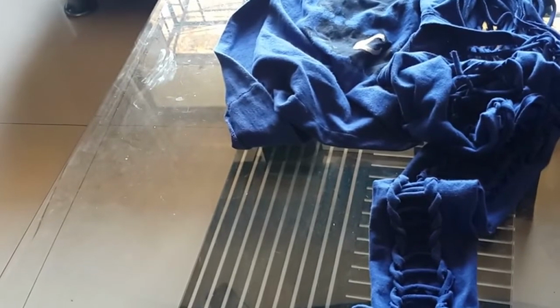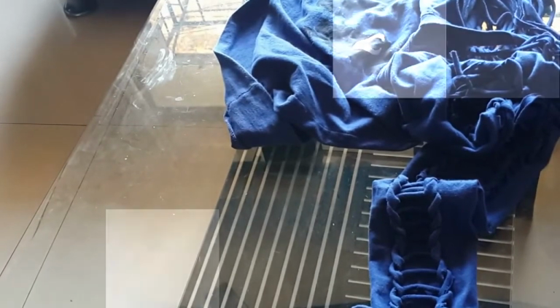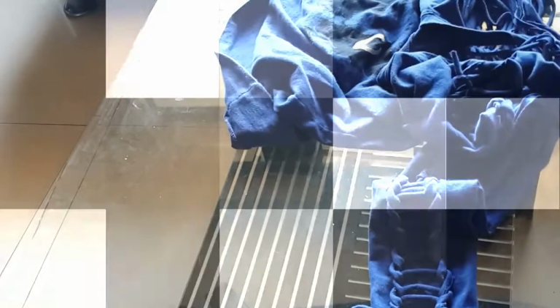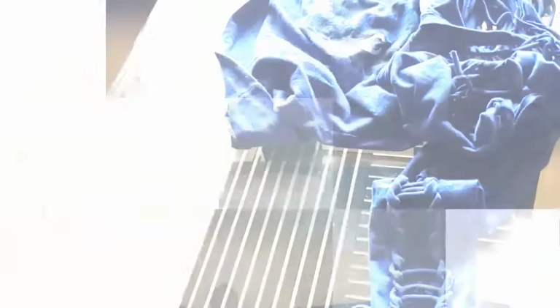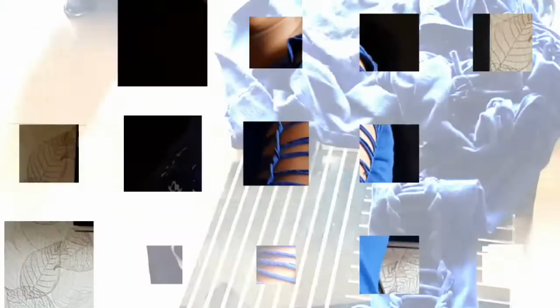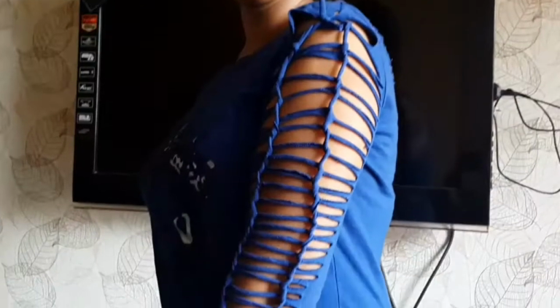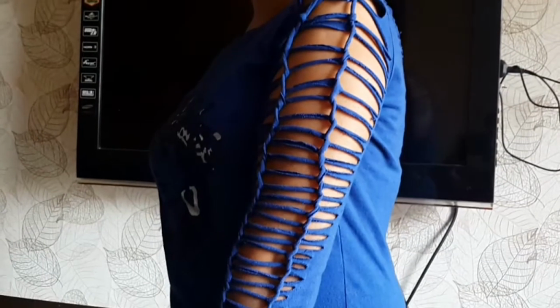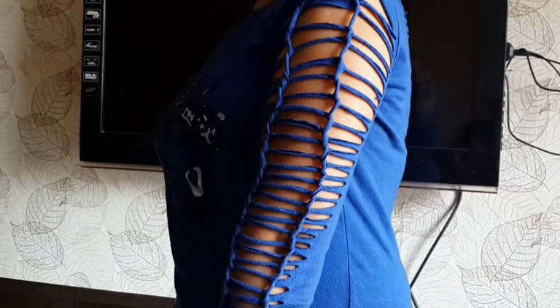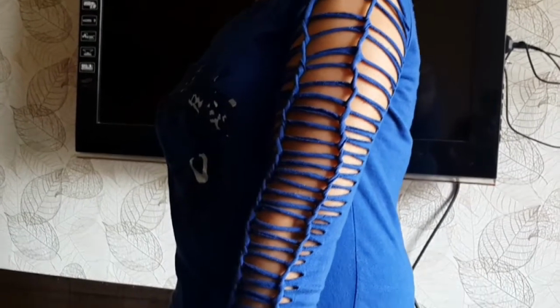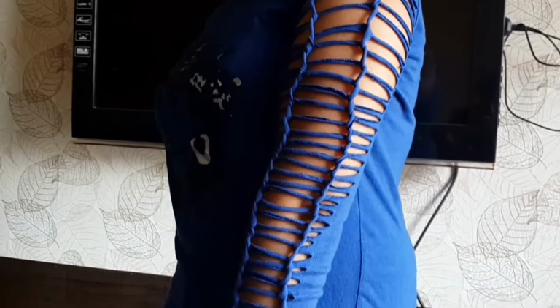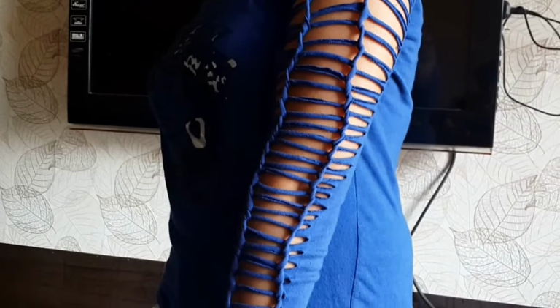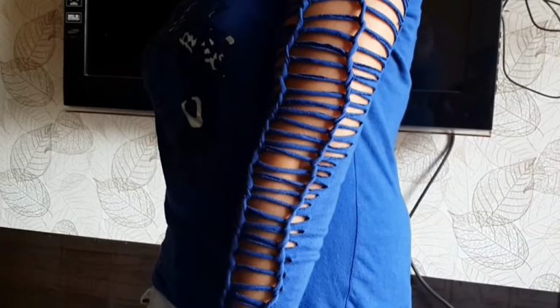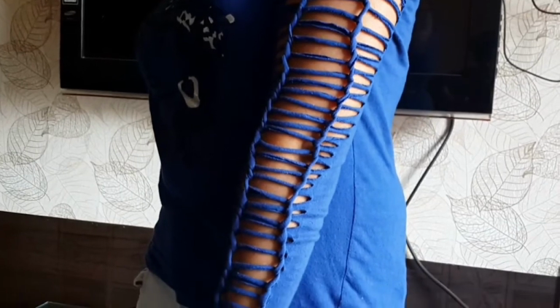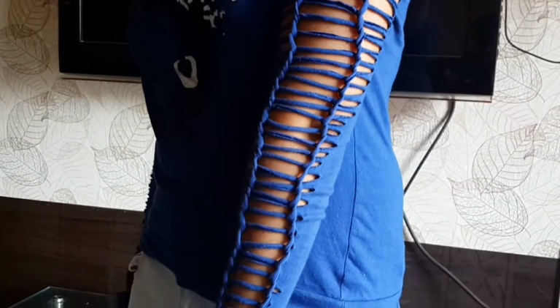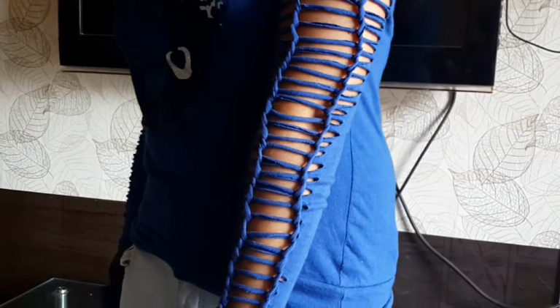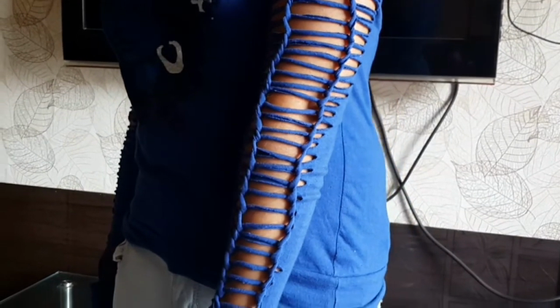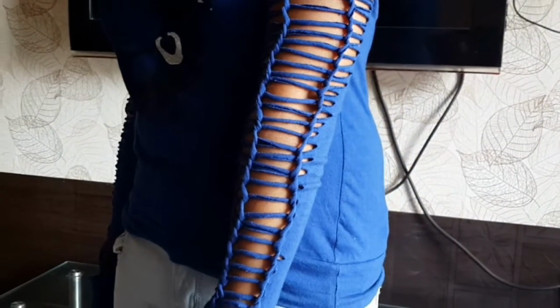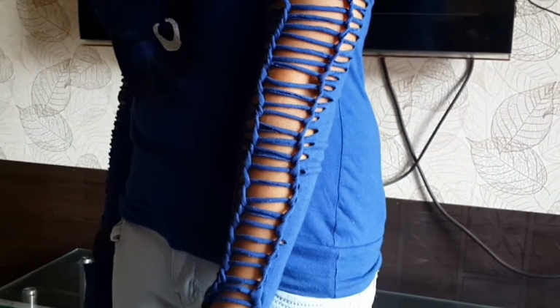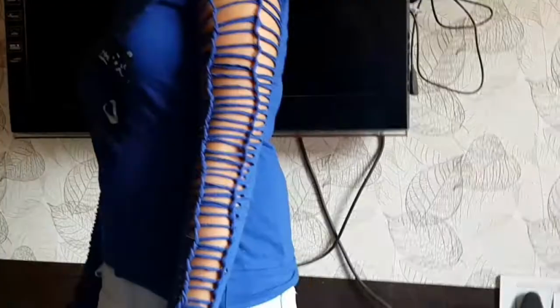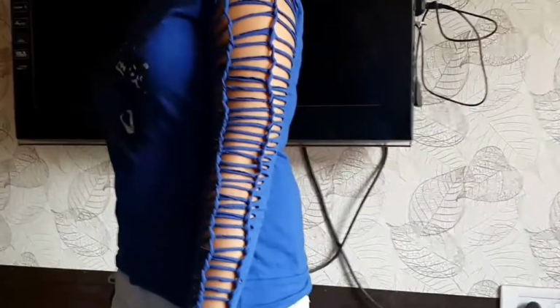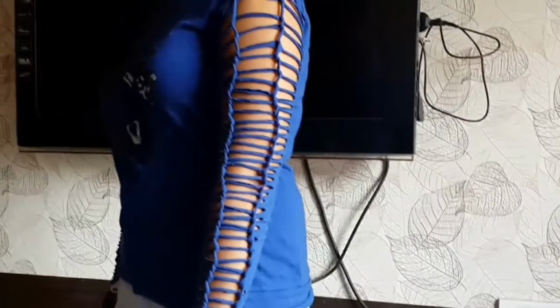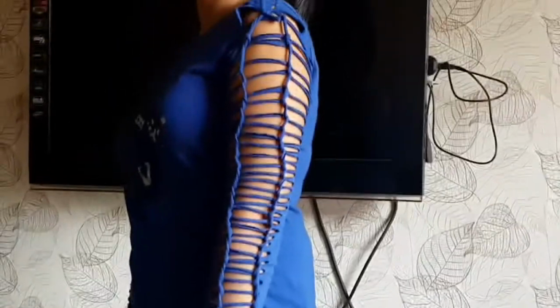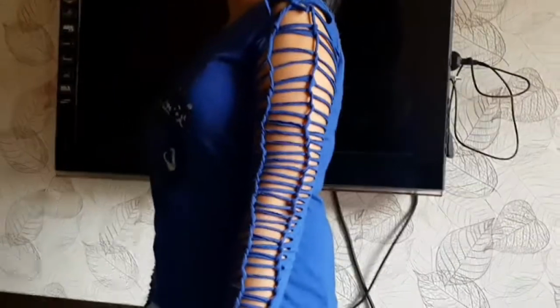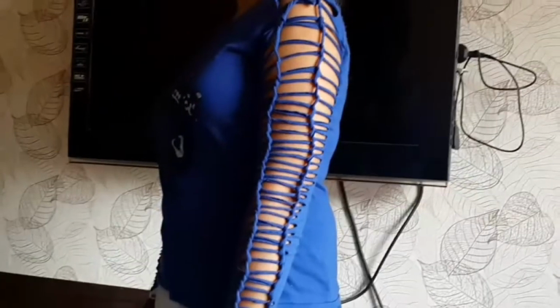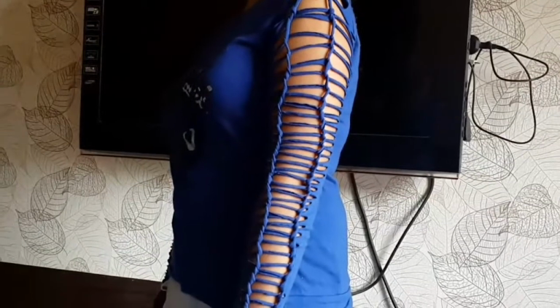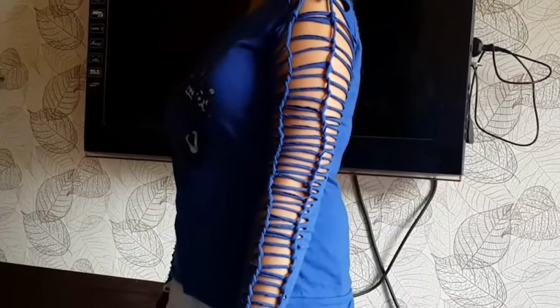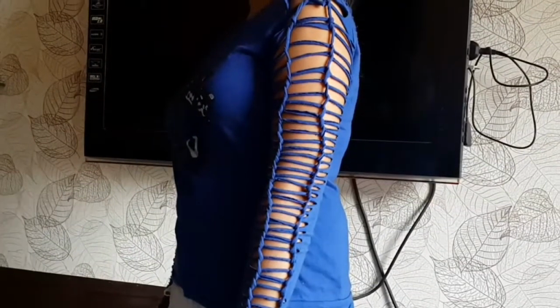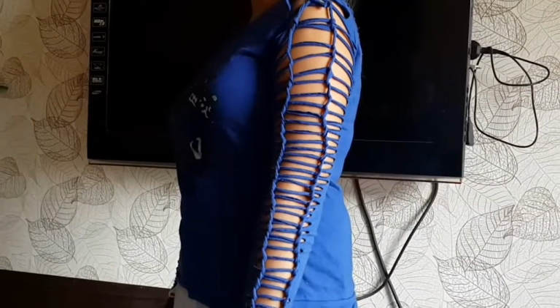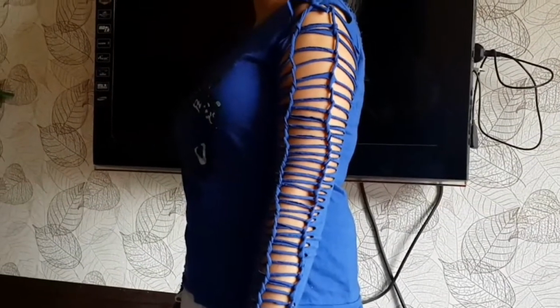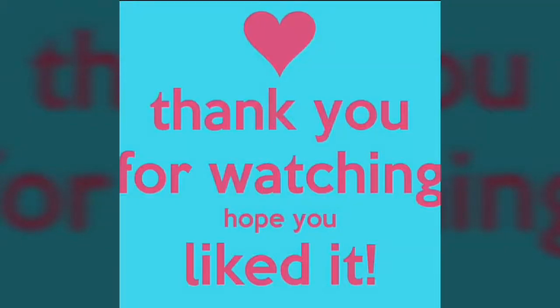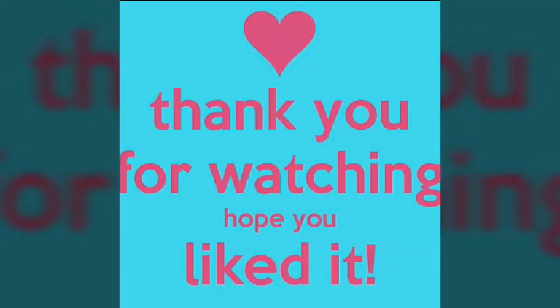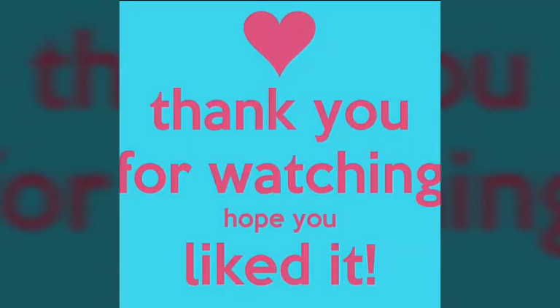This is the final look. Don't forget to tell me in the comment box which style you like more. Subscribe to my channel, like and share it. We will meet you in the next video — till then, be stylish. Bye girls!